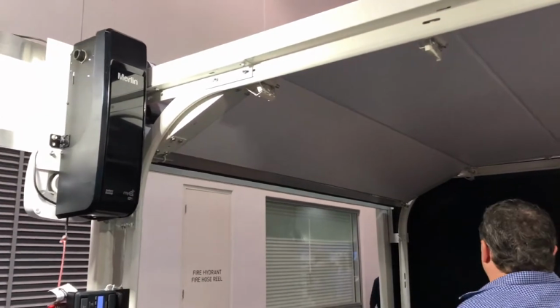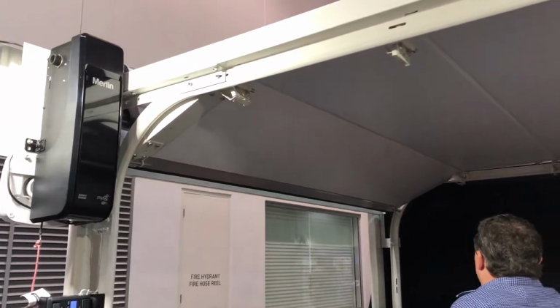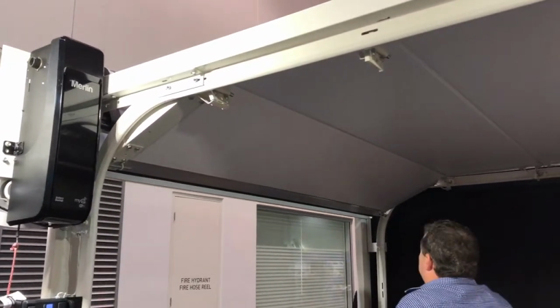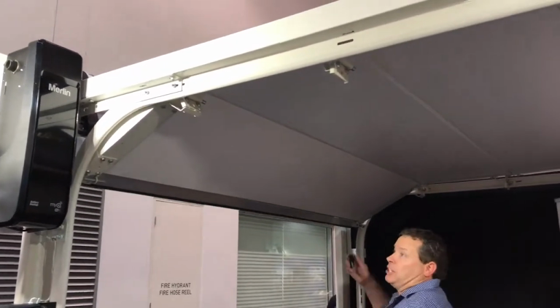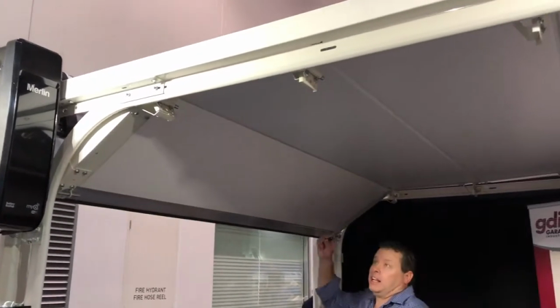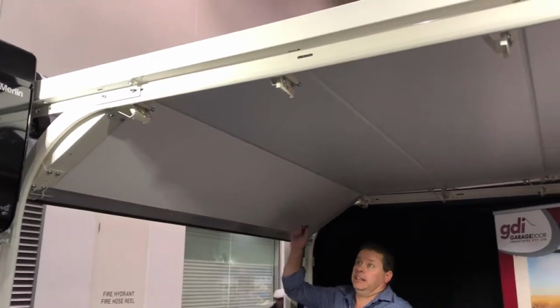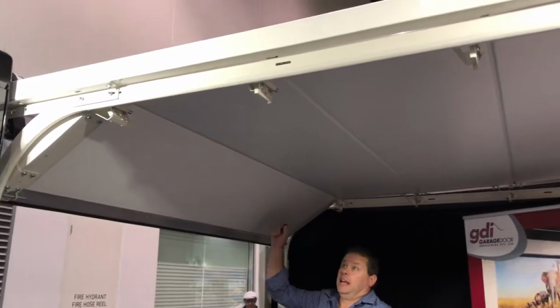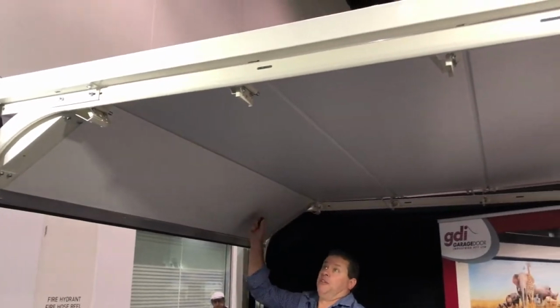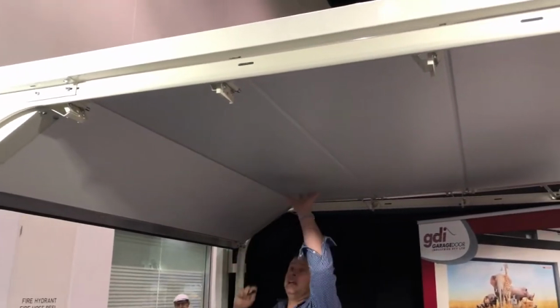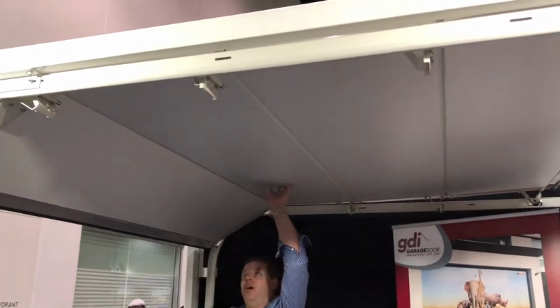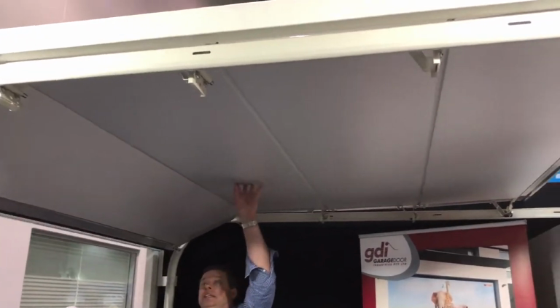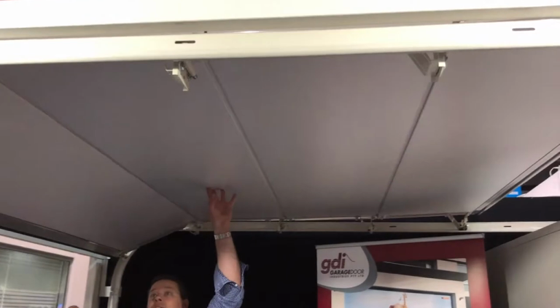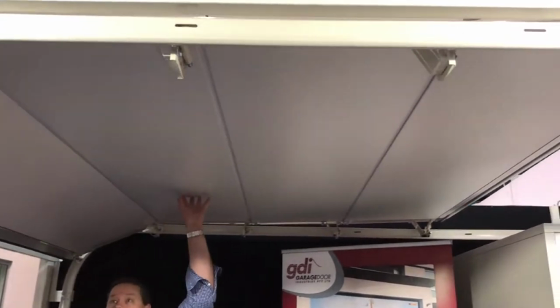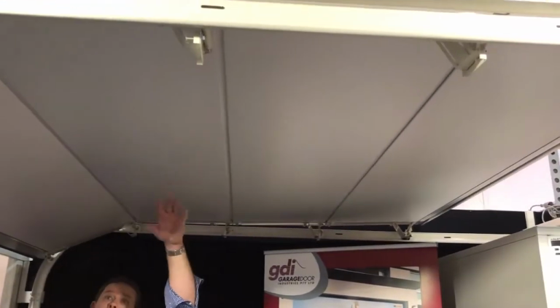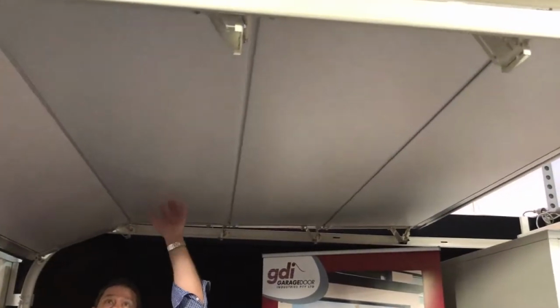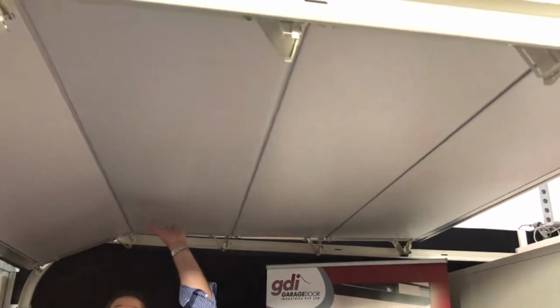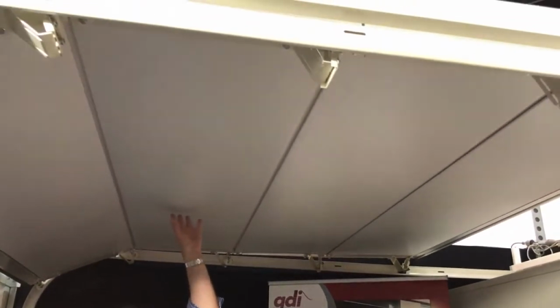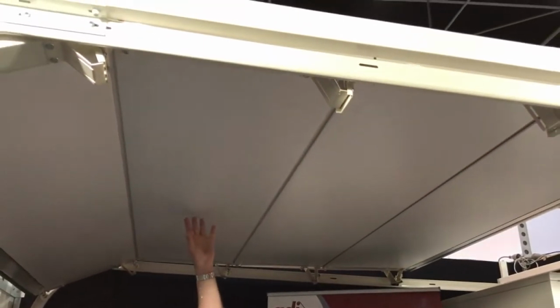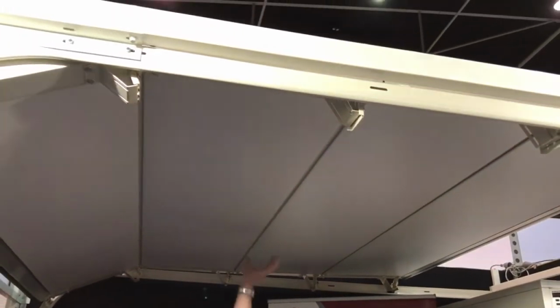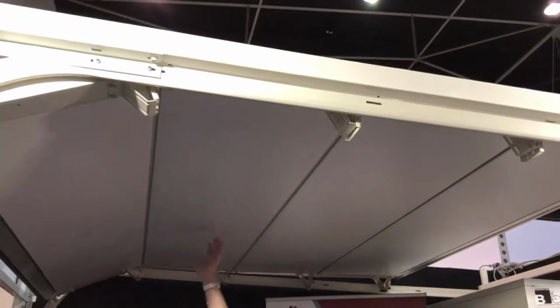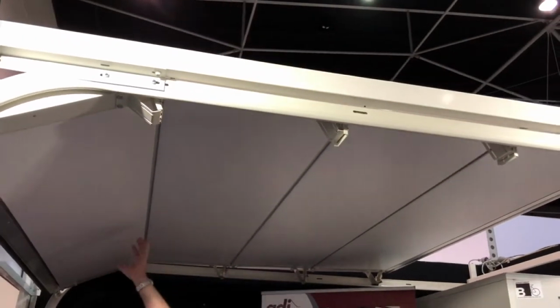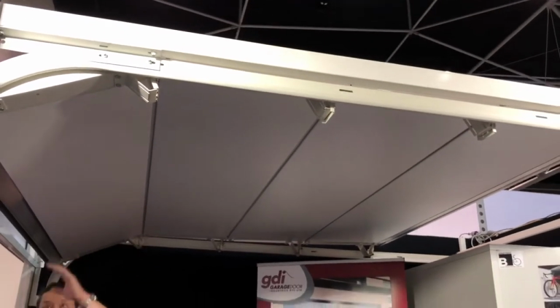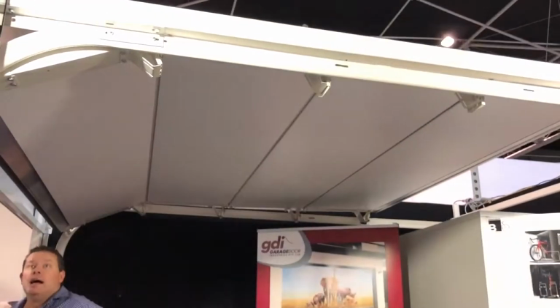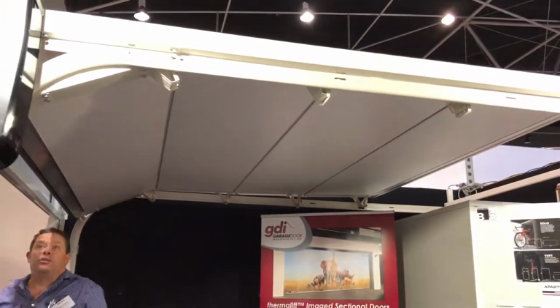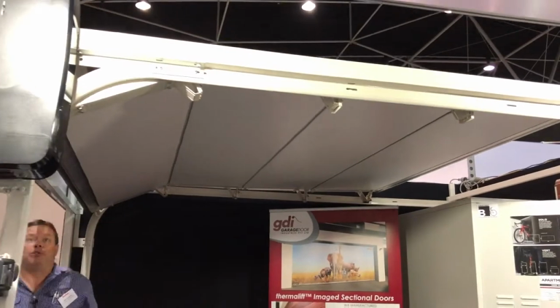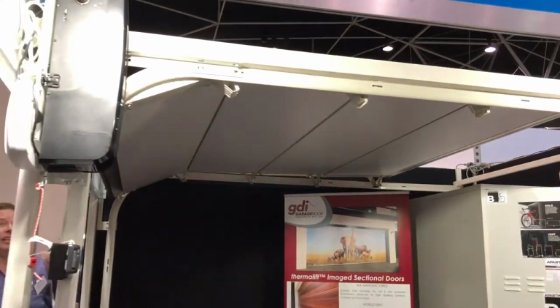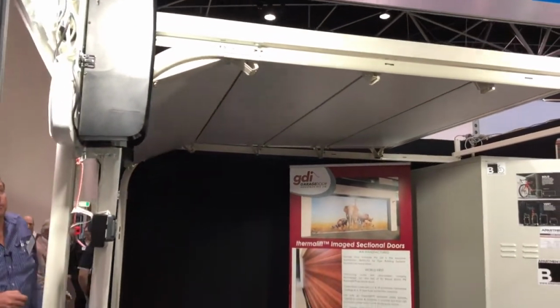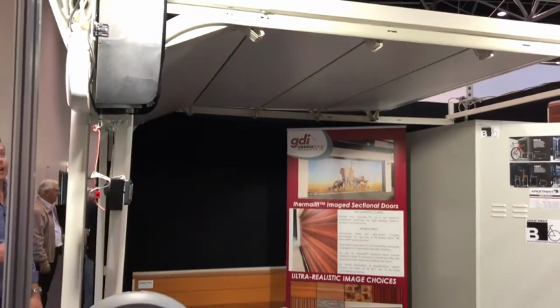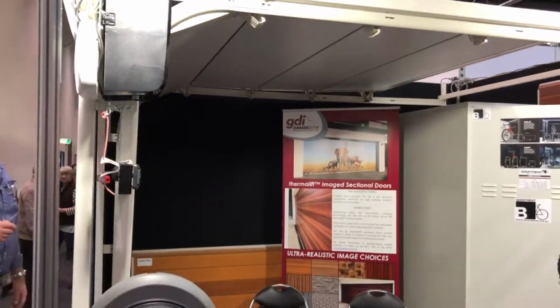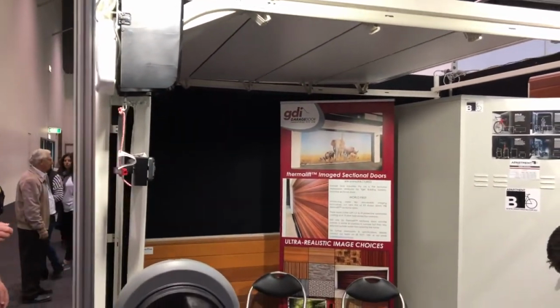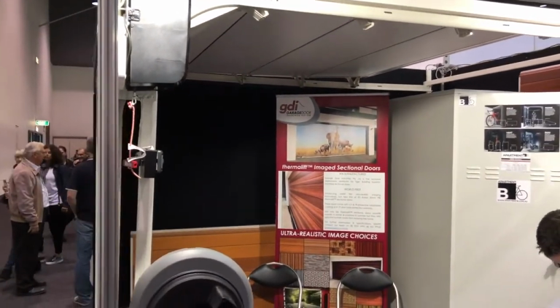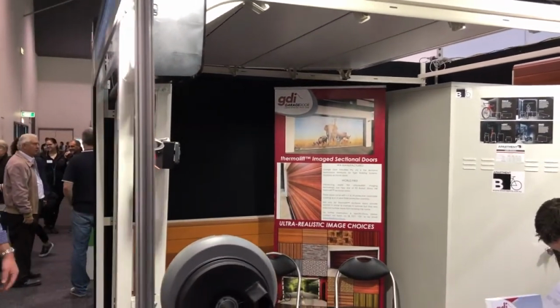The door is very clean and tidy on the inside, as opposed to a normal conventional sectional door which has all exposed framing. The doors are extremely strong over wide distances.